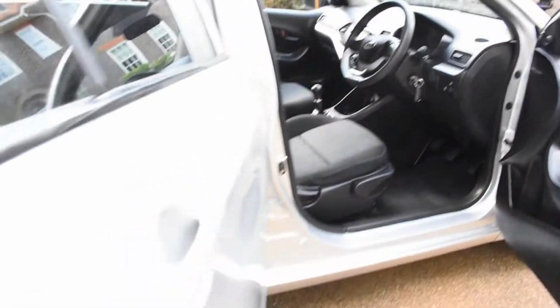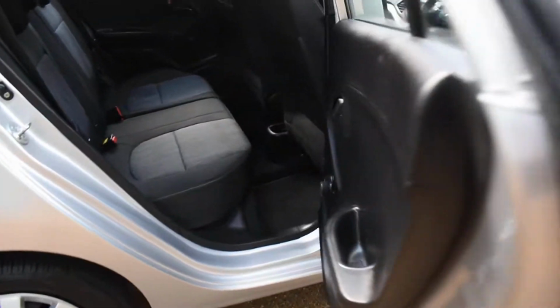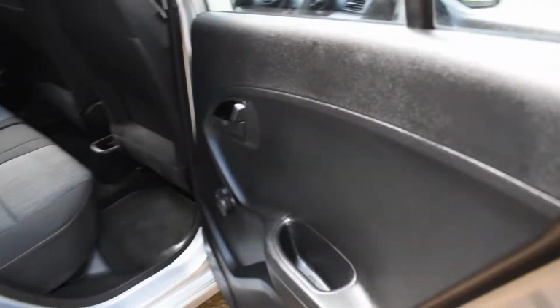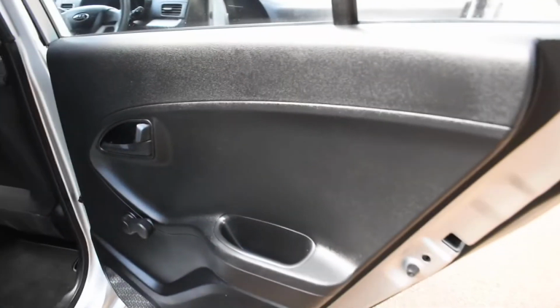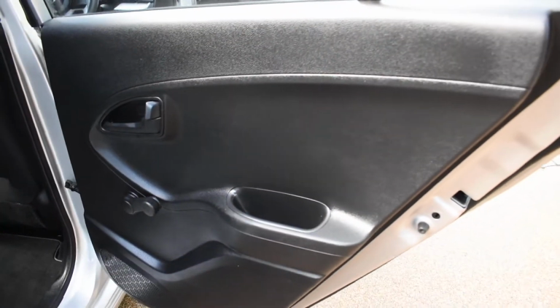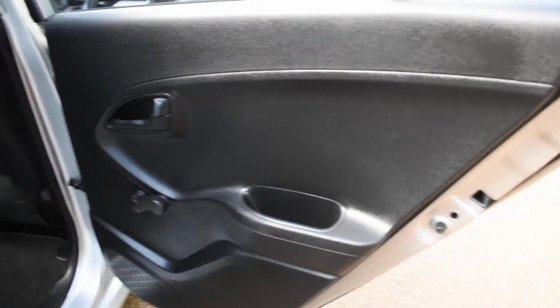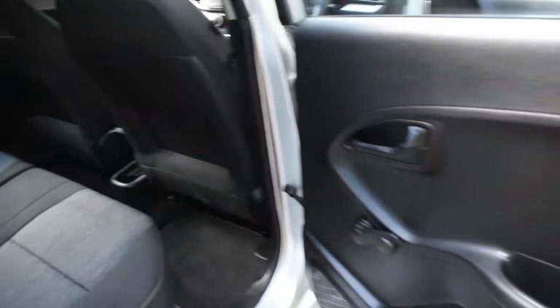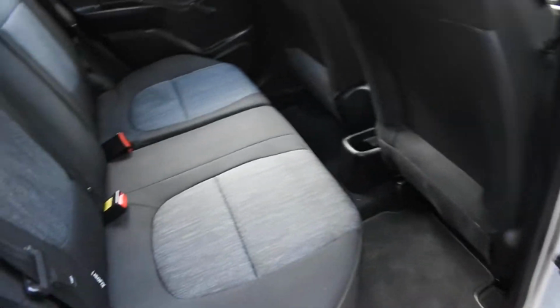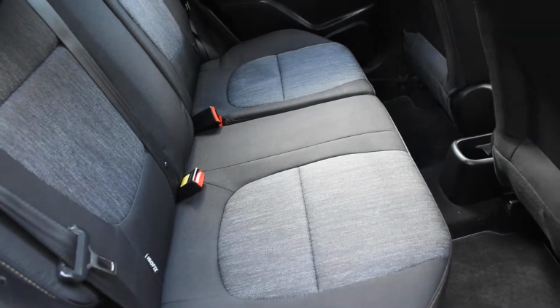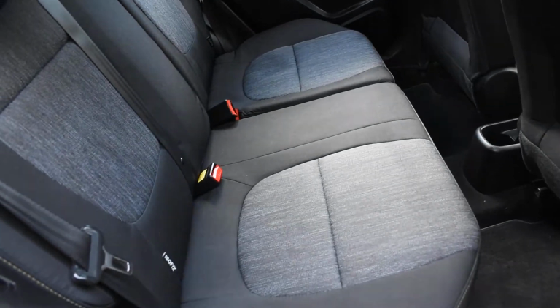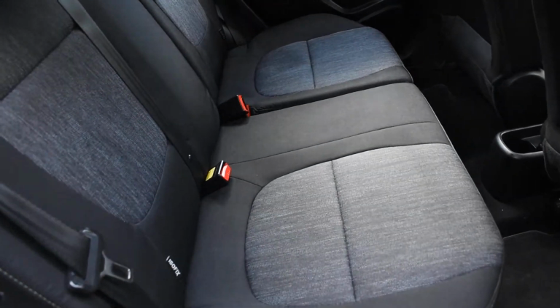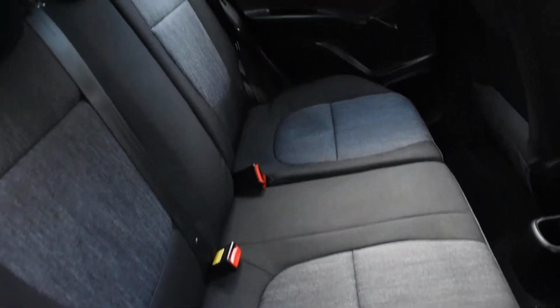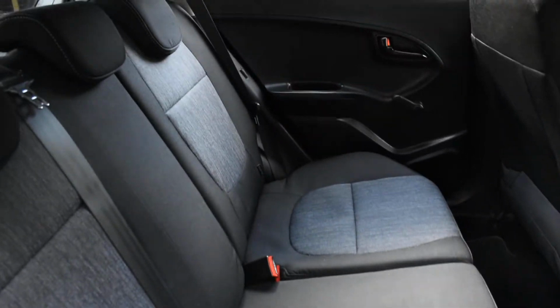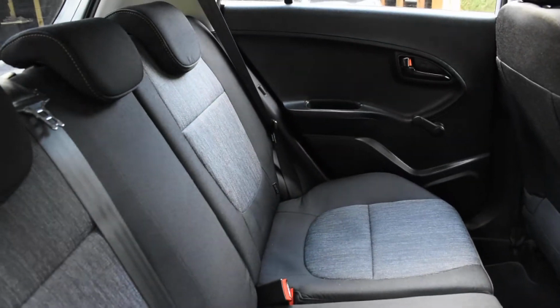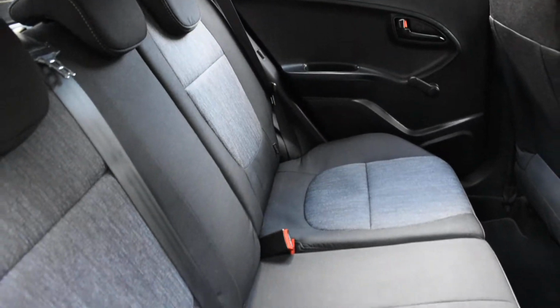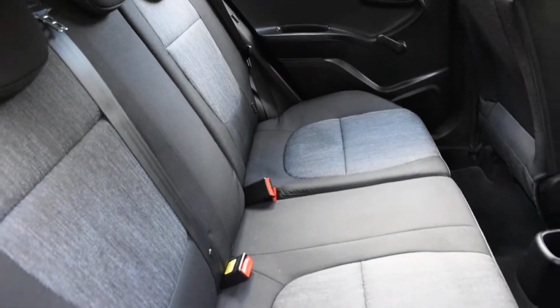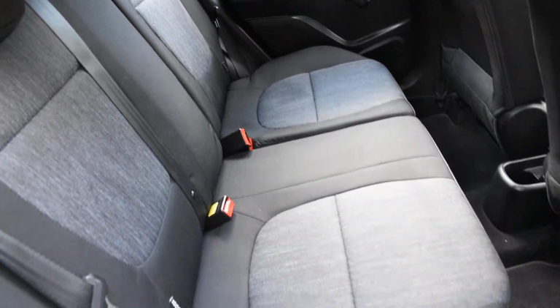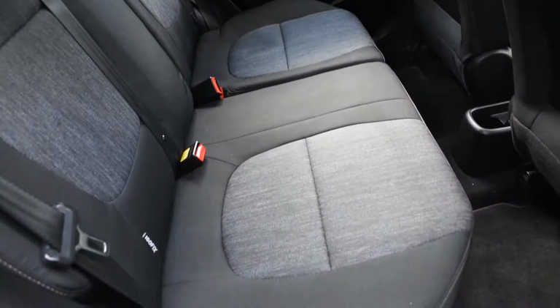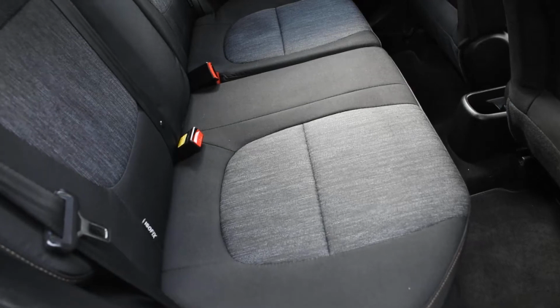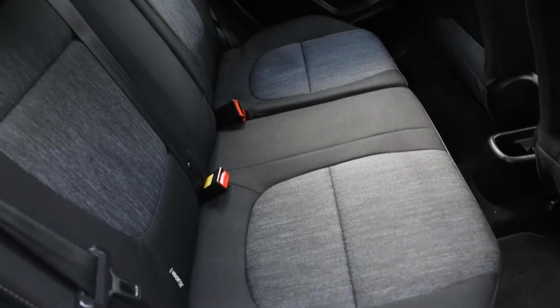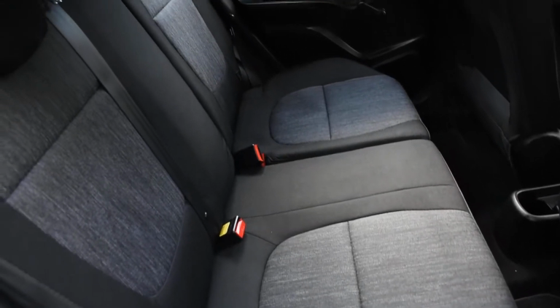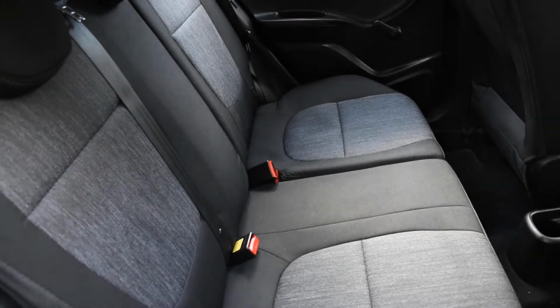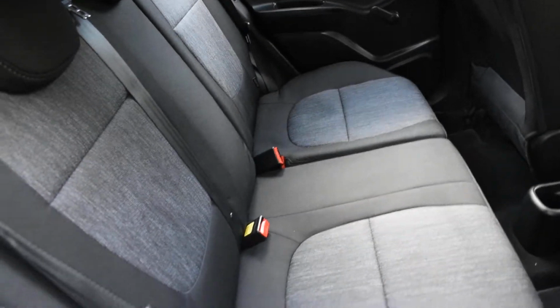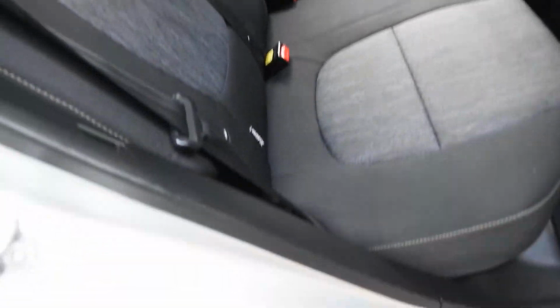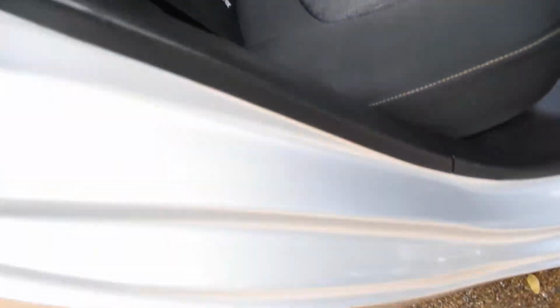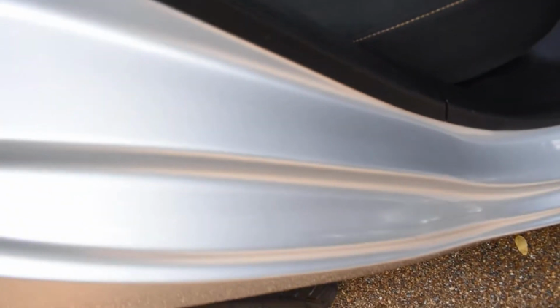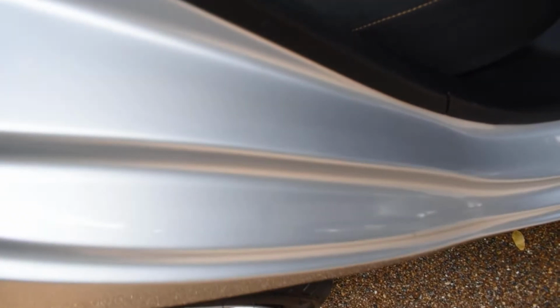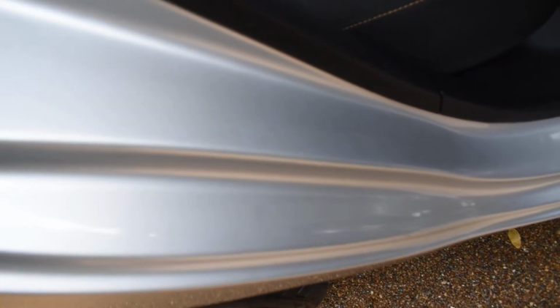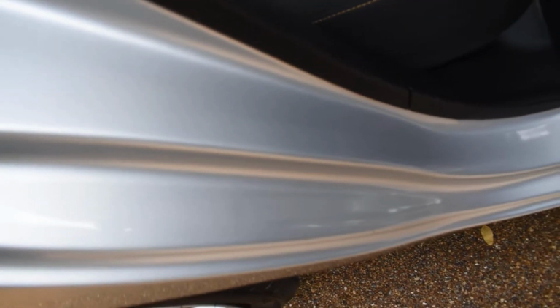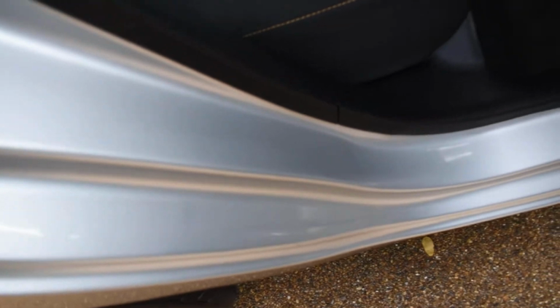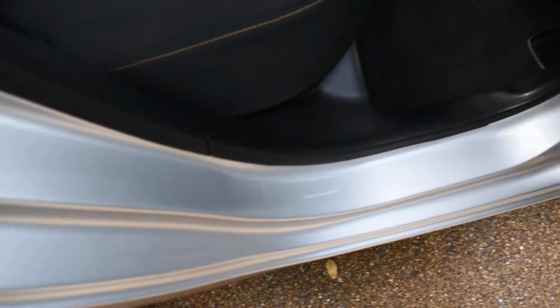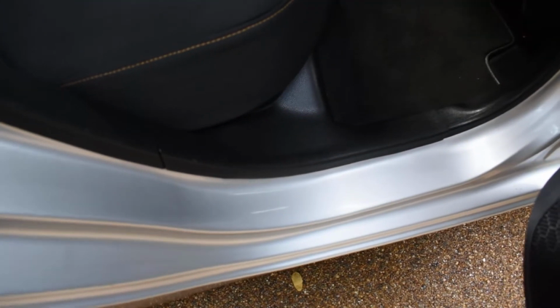Here we have the offside rear door card — that's all lovely. And here's a view of the rear seats from the offside. Again there are no rips, tears, or burn holes. They've also got the ISOFIX child seat fixing points. The inner wheel arch is nice — there are no seat belt digs or scratches and the seals are all good.